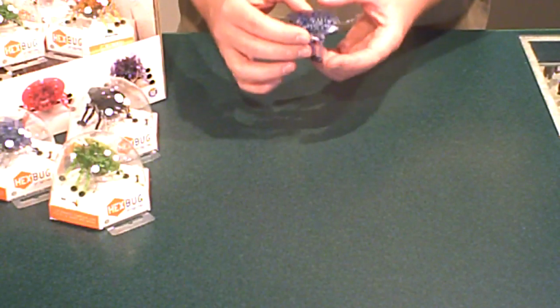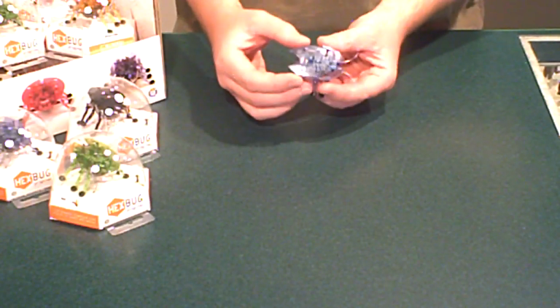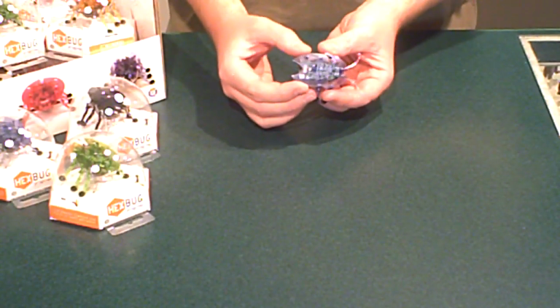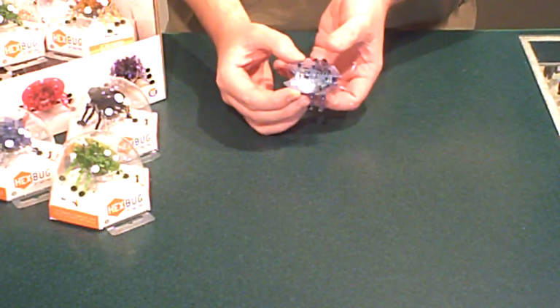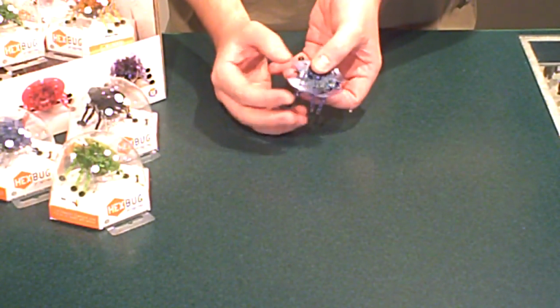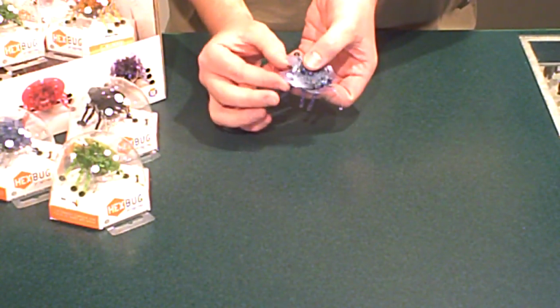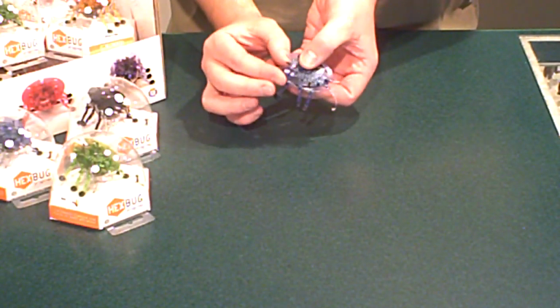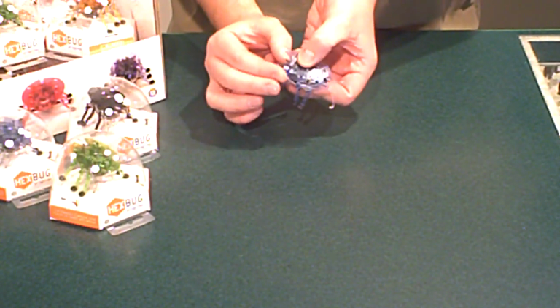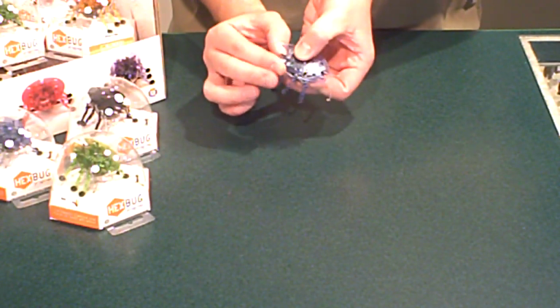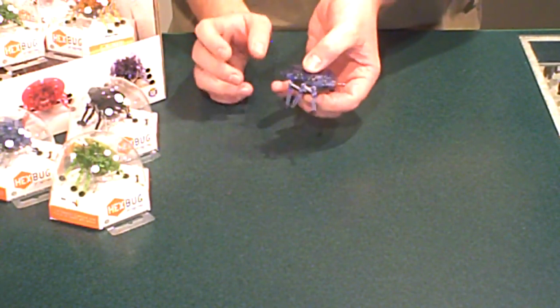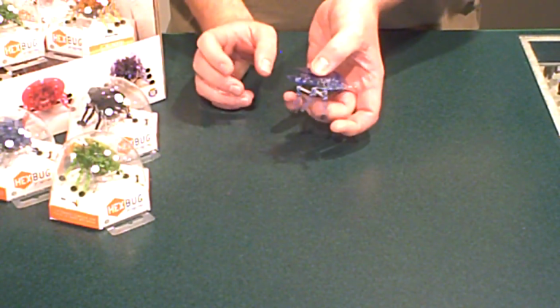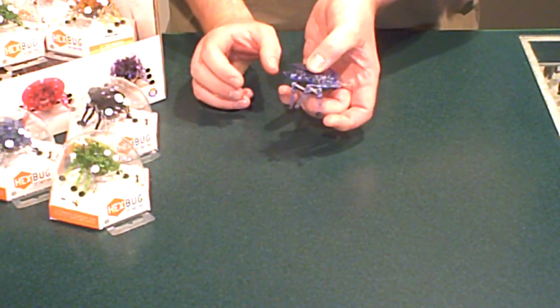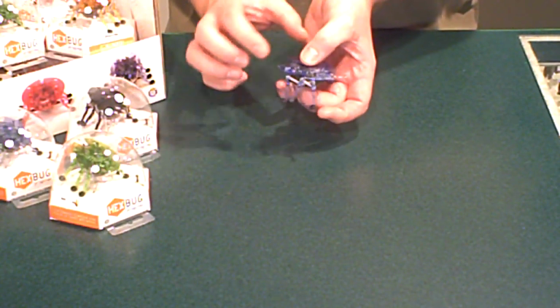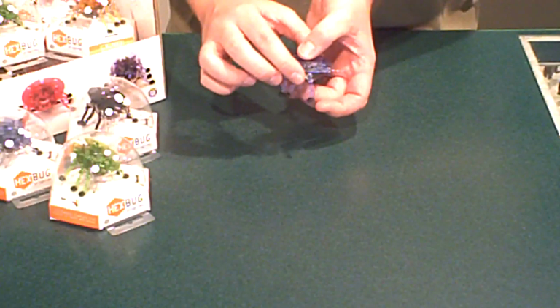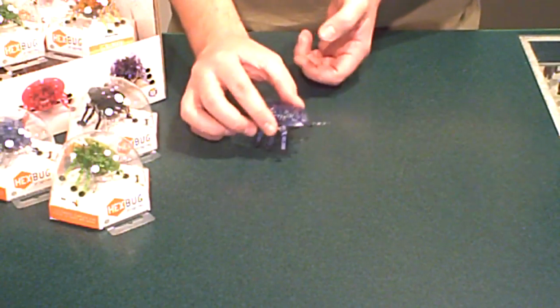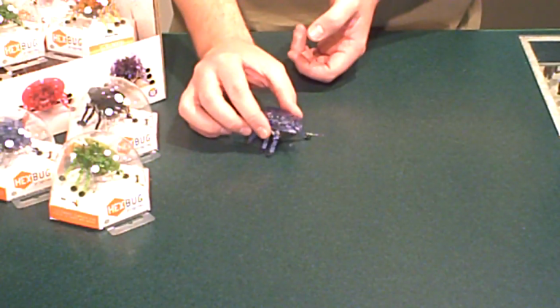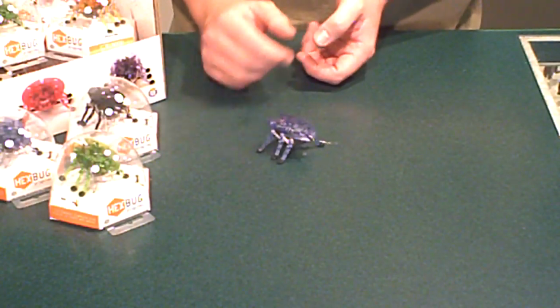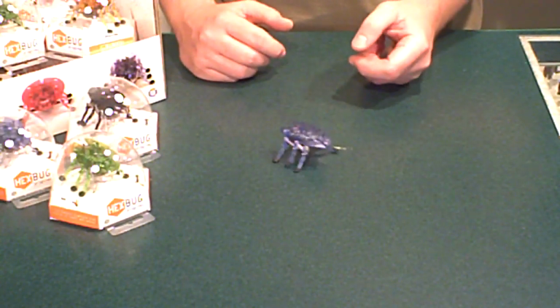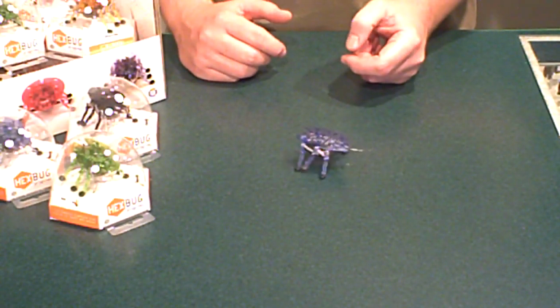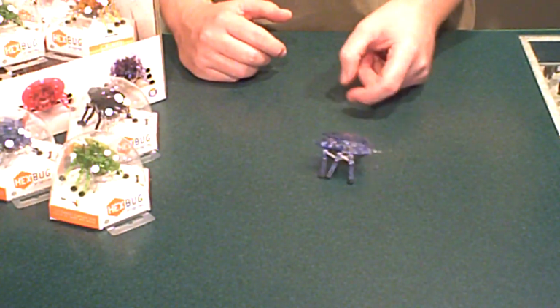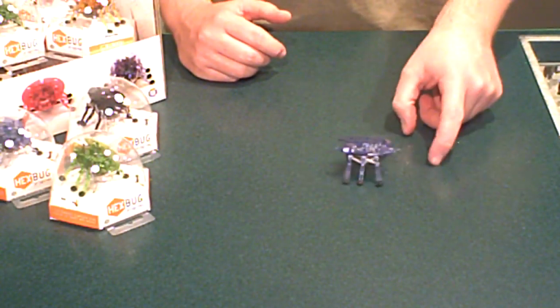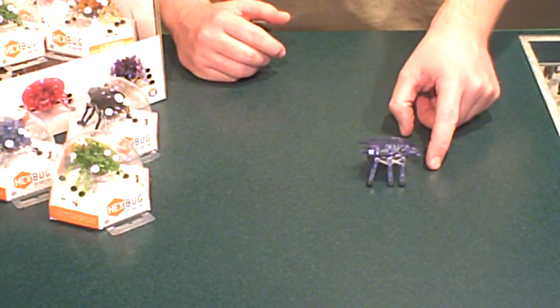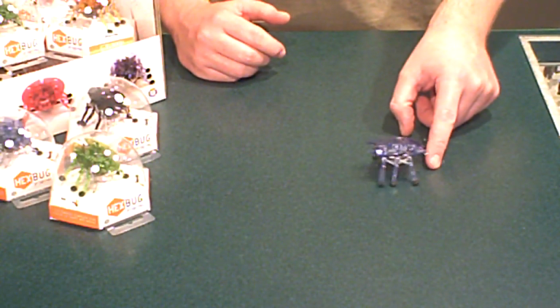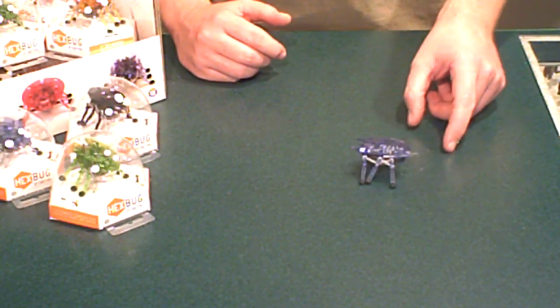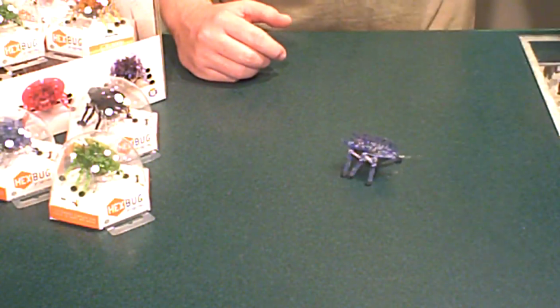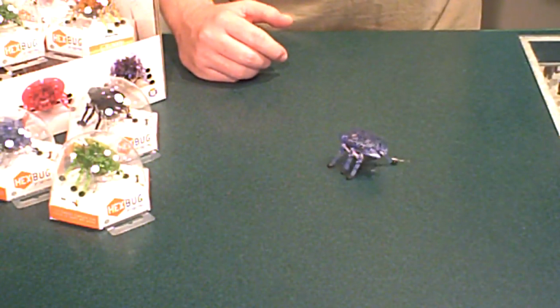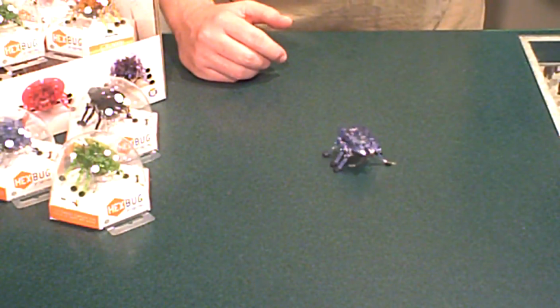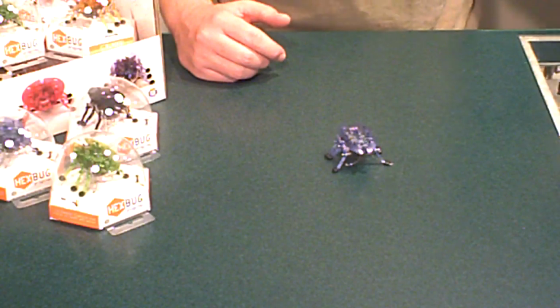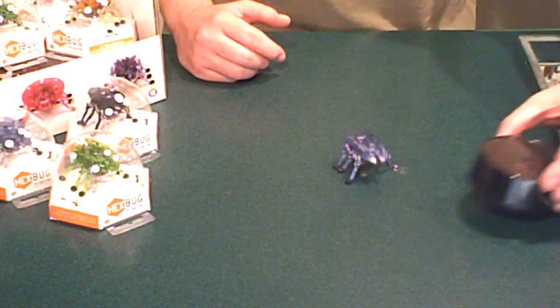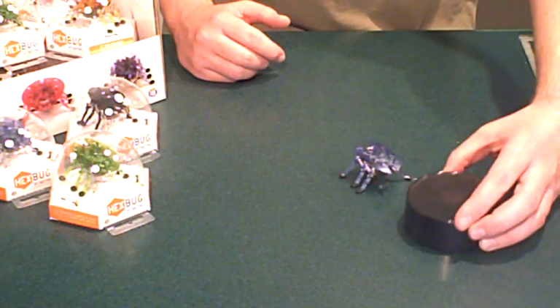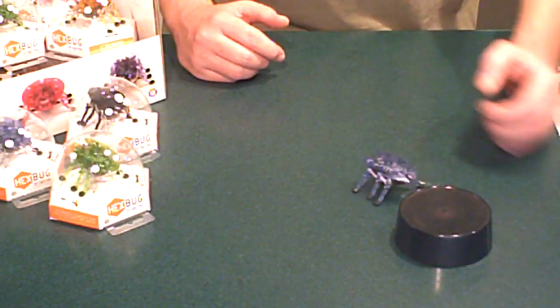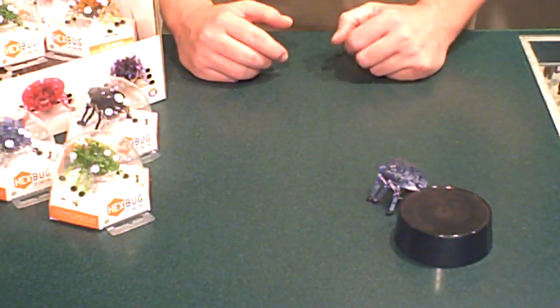Has the on switch to the rear of the bug under the shell, switch it on, the legs start moving. As it walks along, if it runs into something, it will back up, change direction, and go around whatever obstacle is in its way.